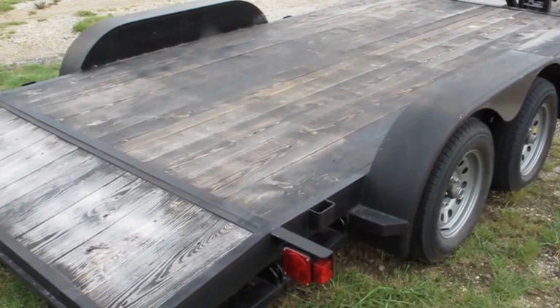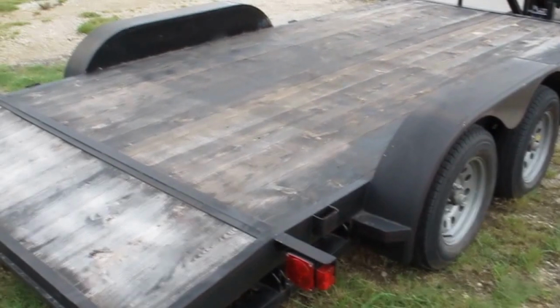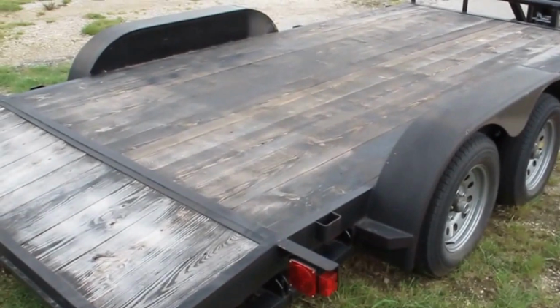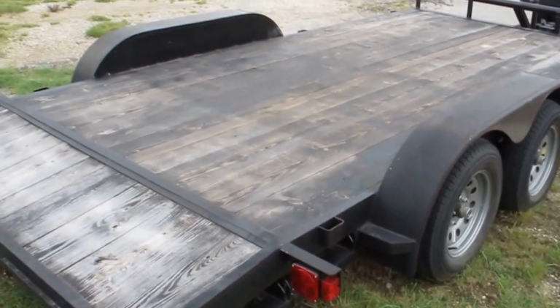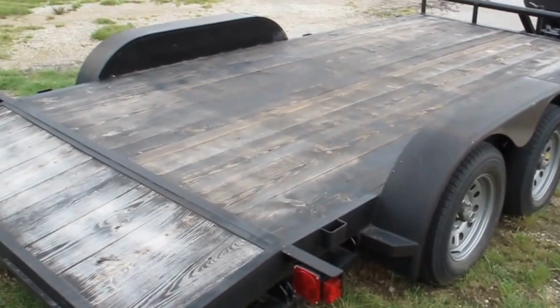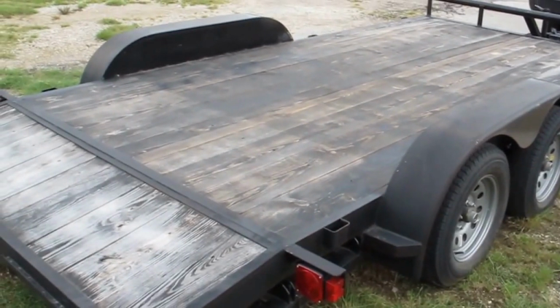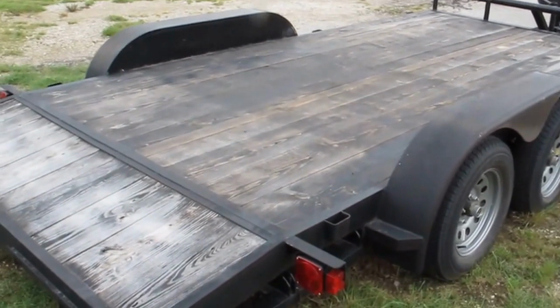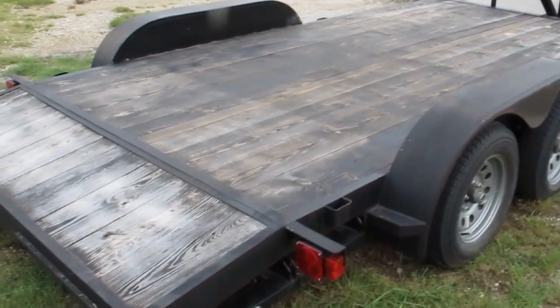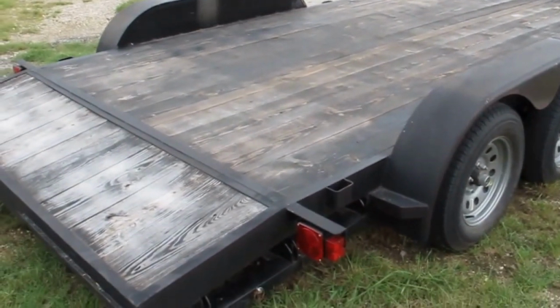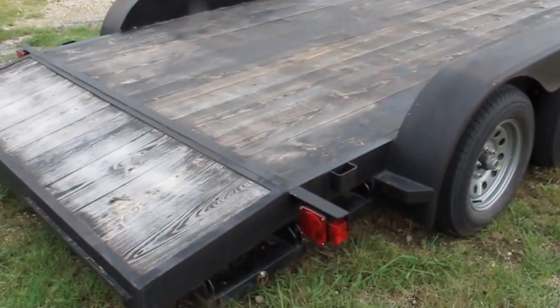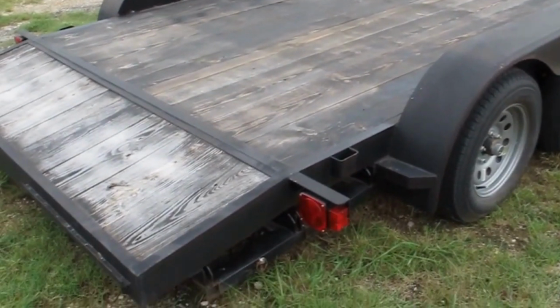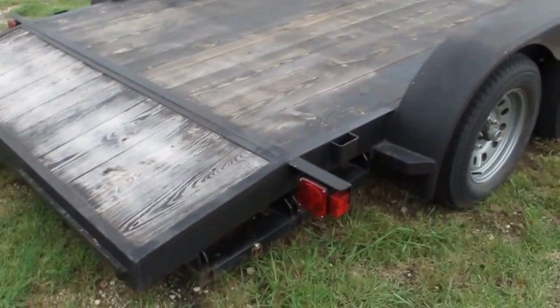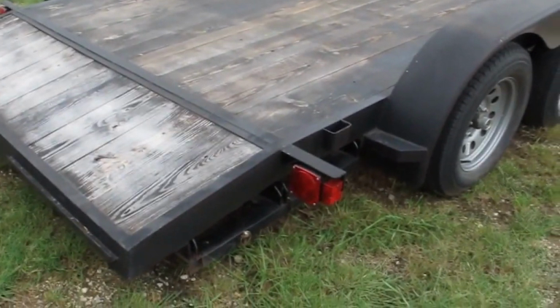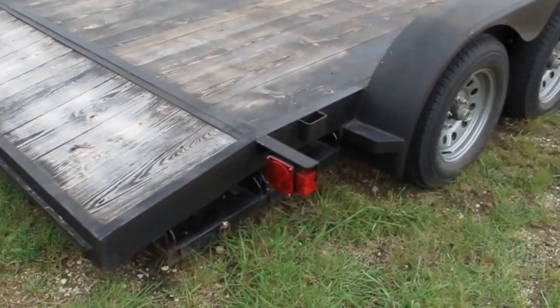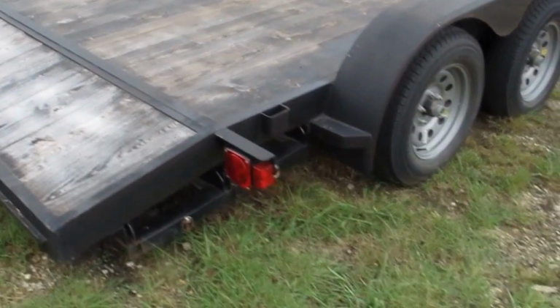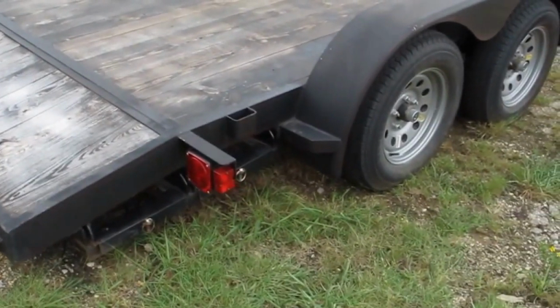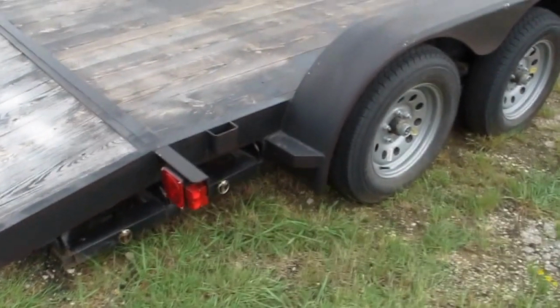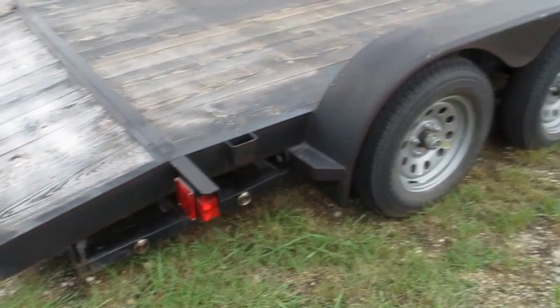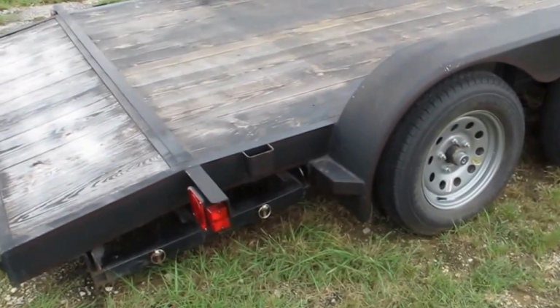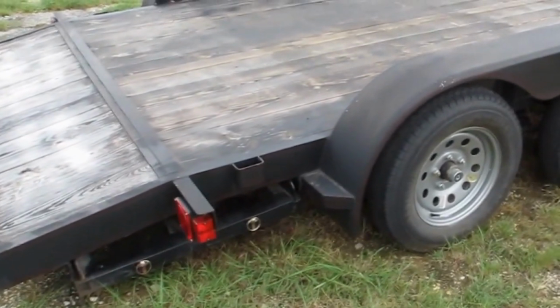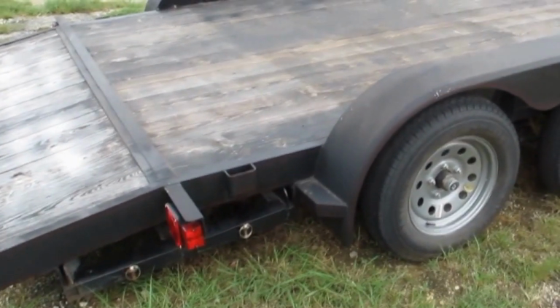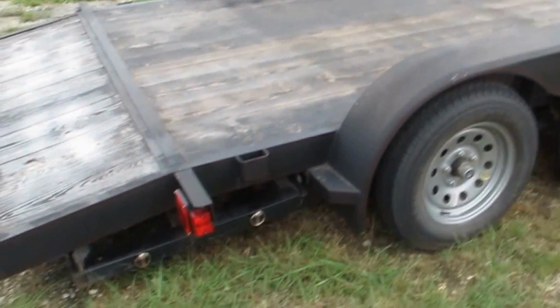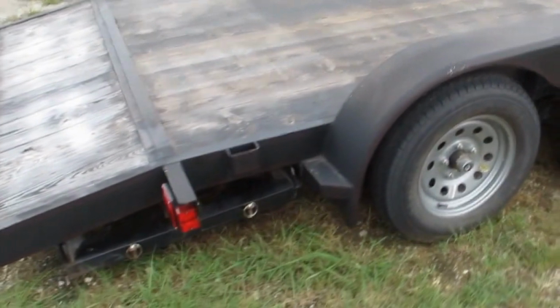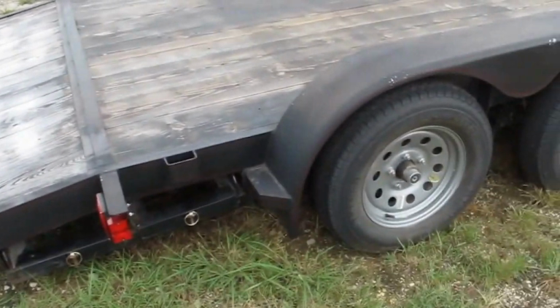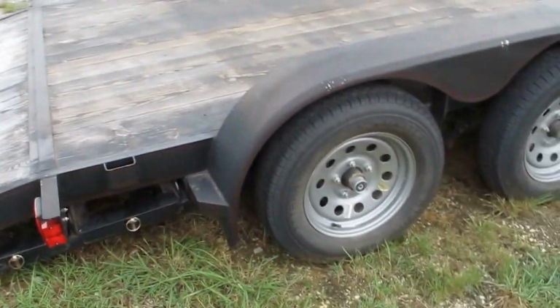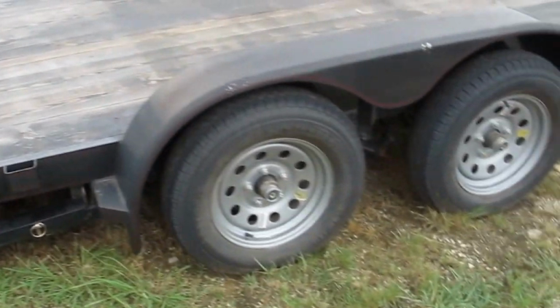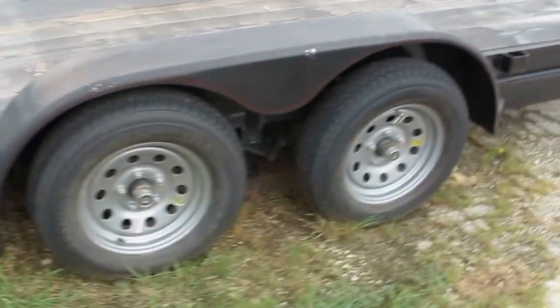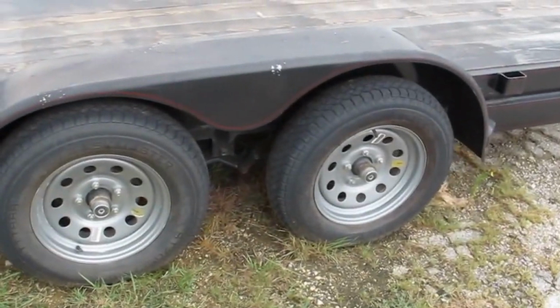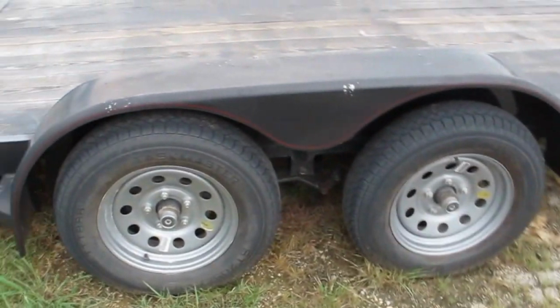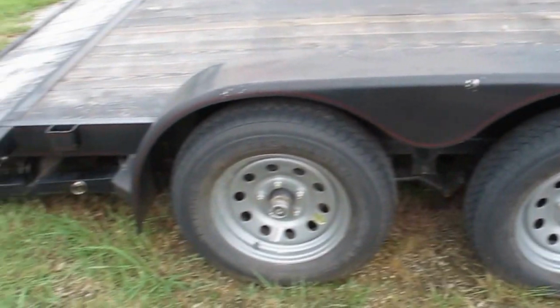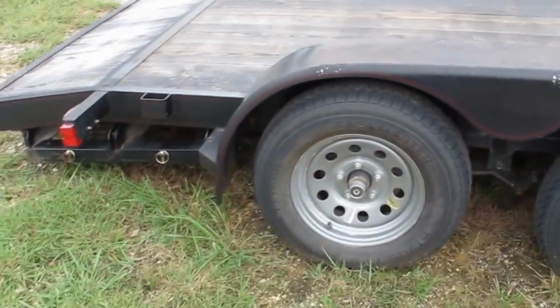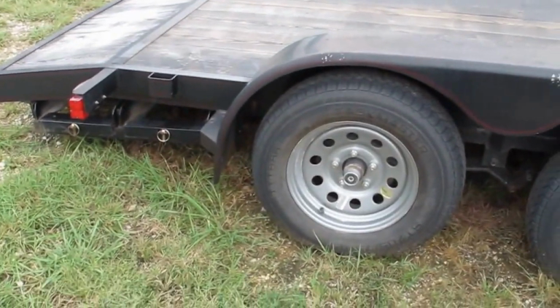Hello folks, Bronco Bob here with Texas Best Used Motorcycles. I'm here today to show you a nice little steel trailer with a wood floor. This is a 16-foot car hauler. You can haul a mower, you could haul a car, you could haul a little tractor.